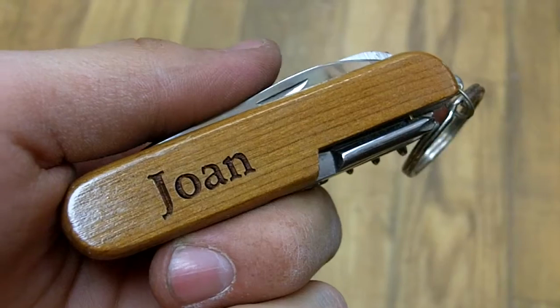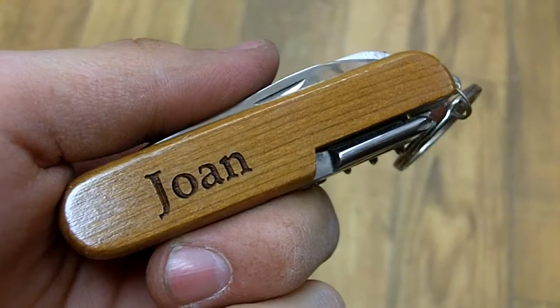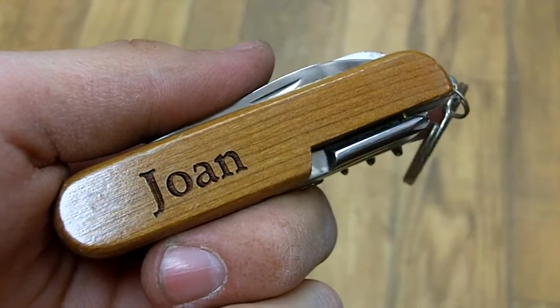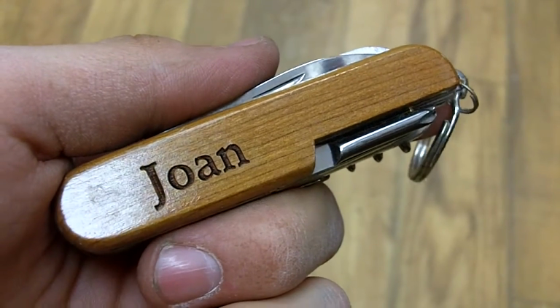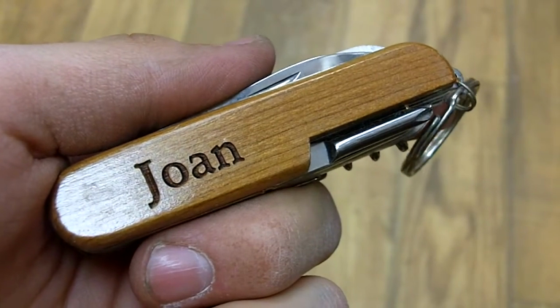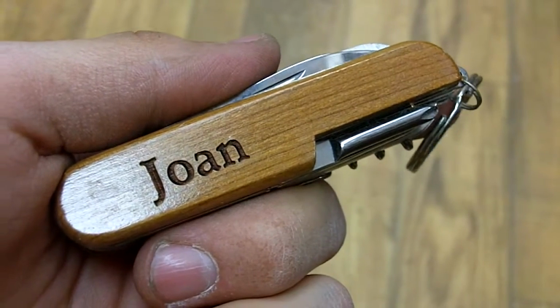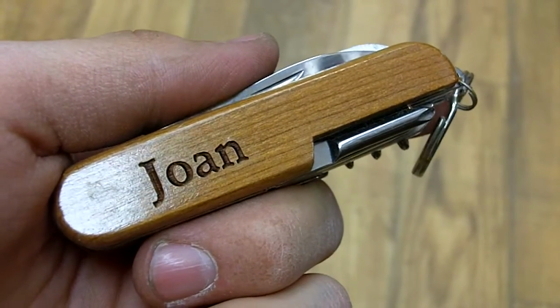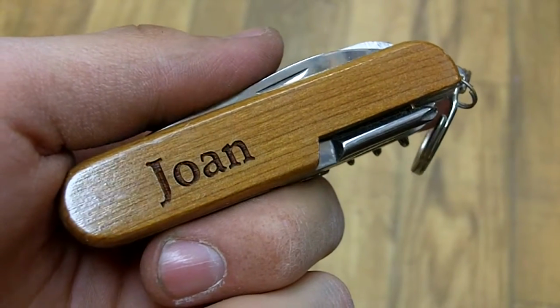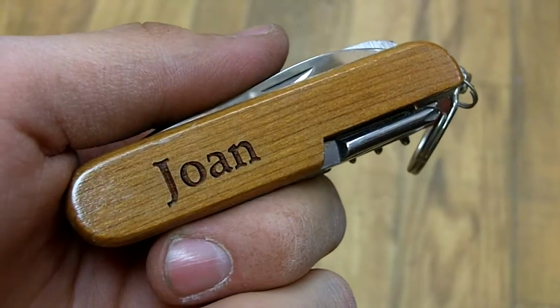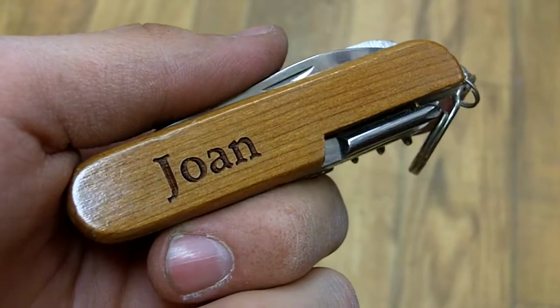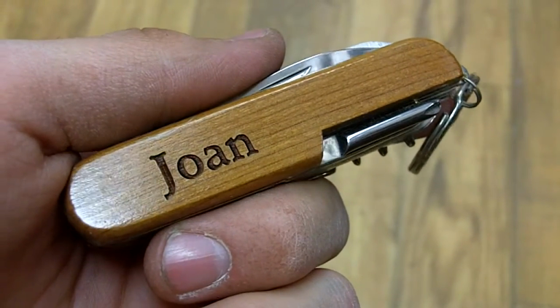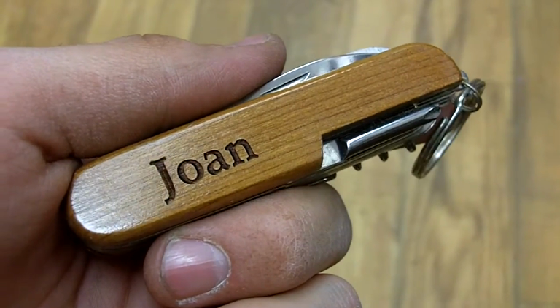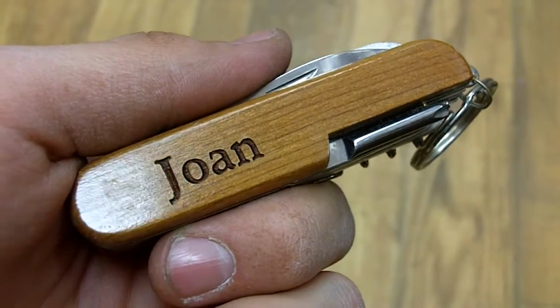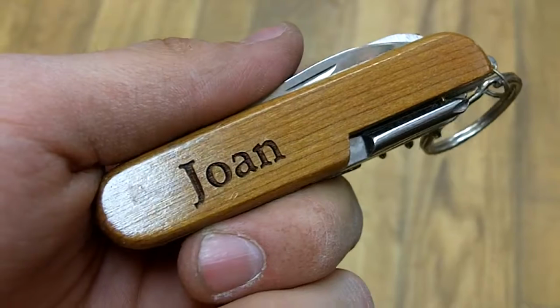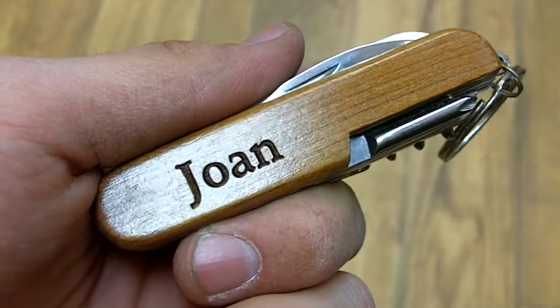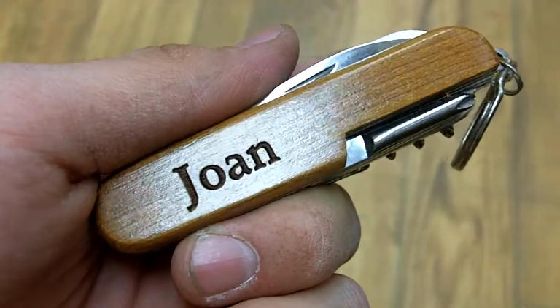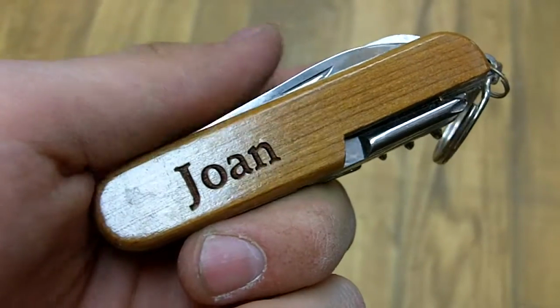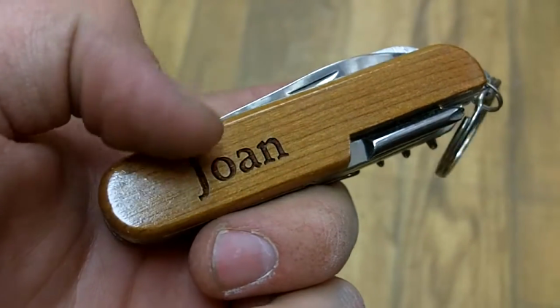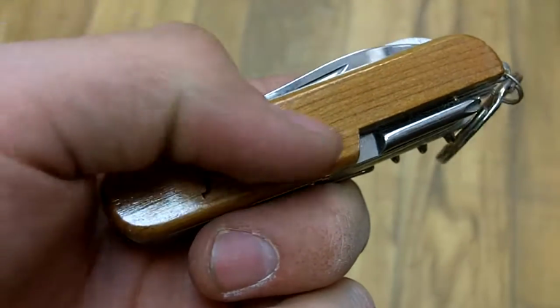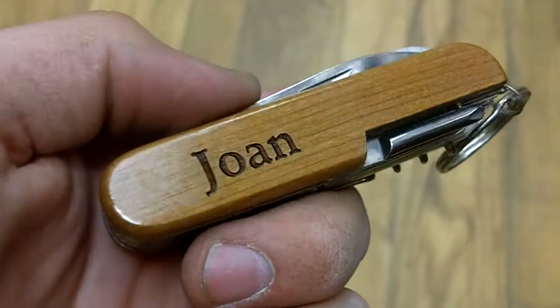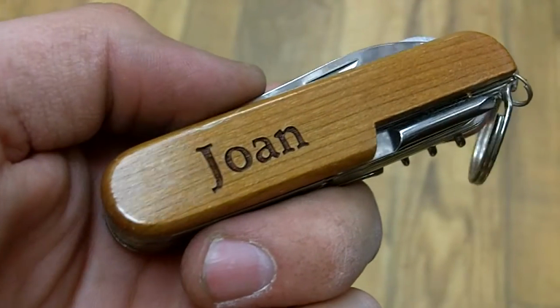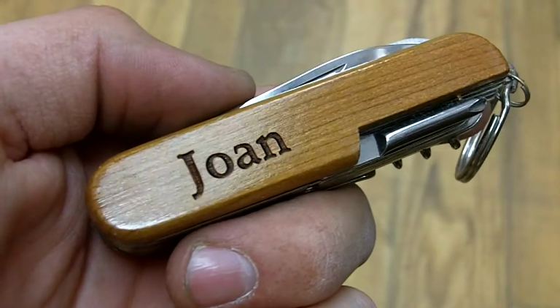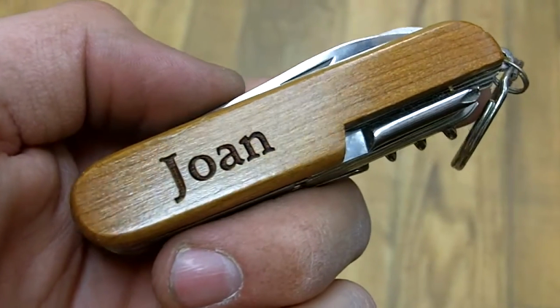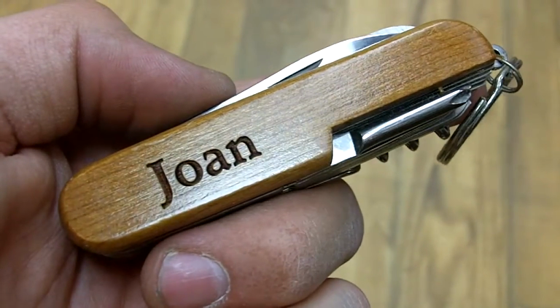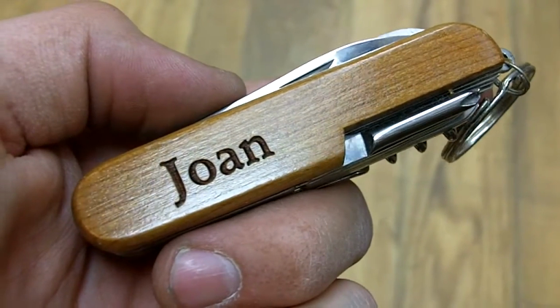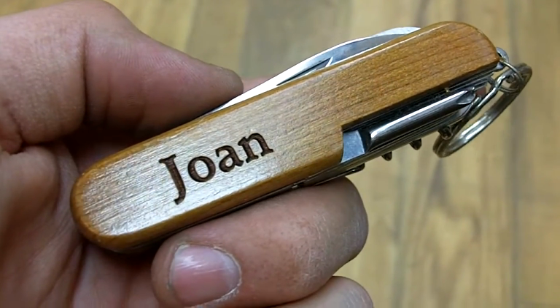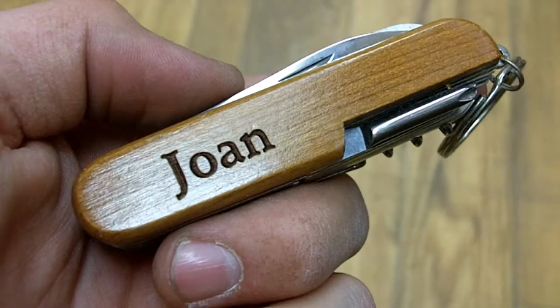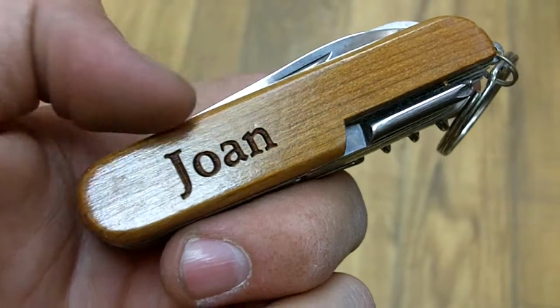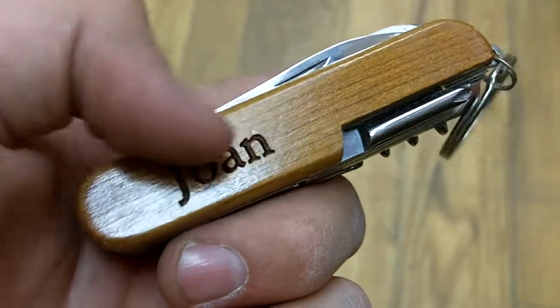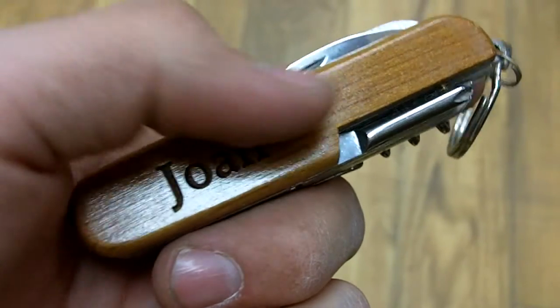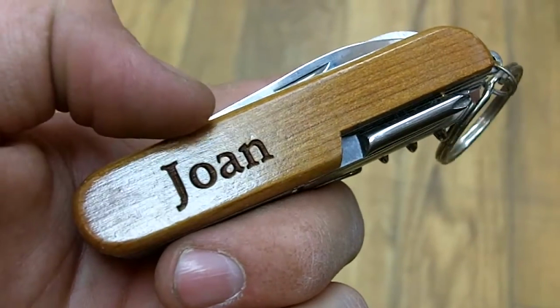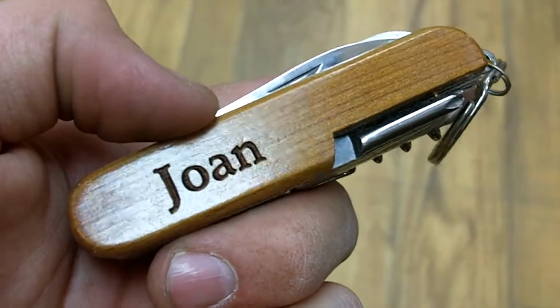Here we have Joan. This is a personalized pocket knife available at the Bethany Training Company for $9.99. As you can see, this is Joan right there running across, and if you take a closer look here, you'll notice the laser detection engraved on the side of the wood. That means it's not going to scrape off when you take it in and out of your pocket all the time, which is pretty cool.